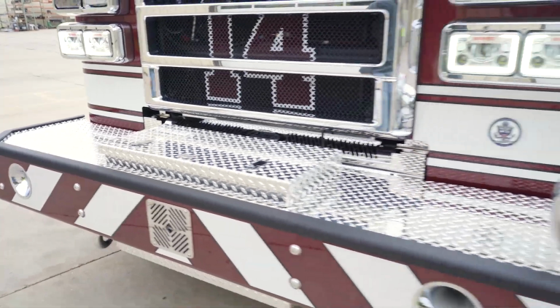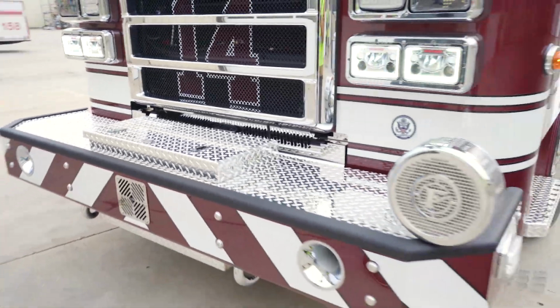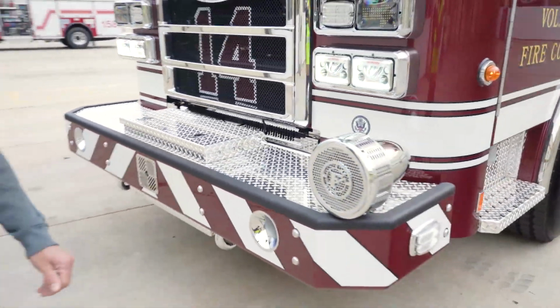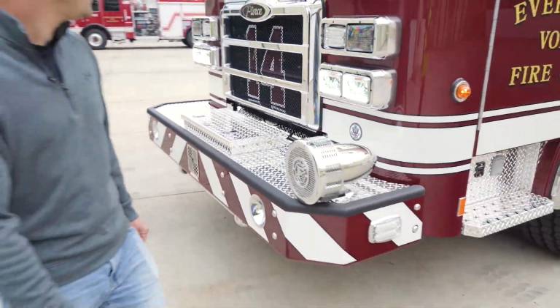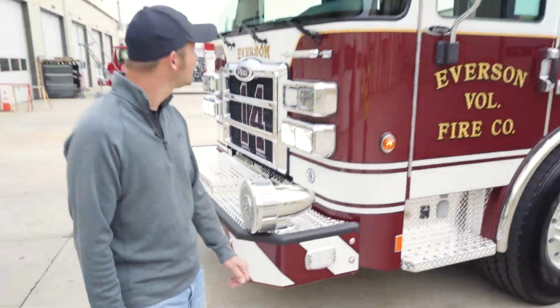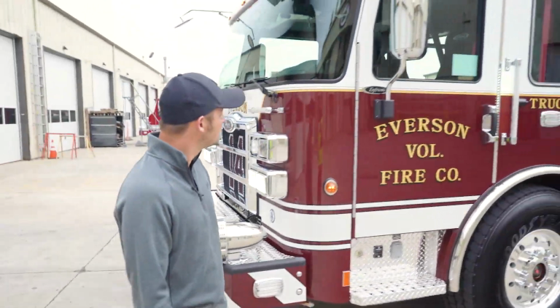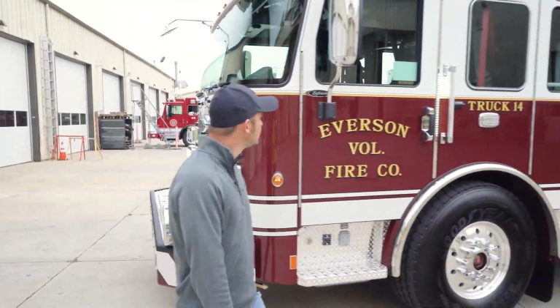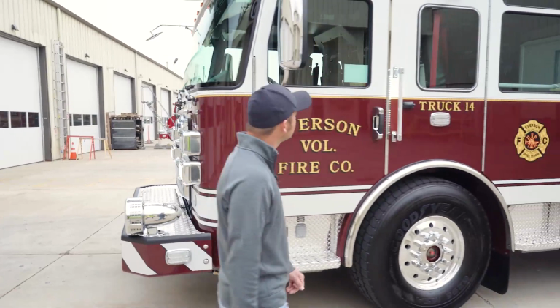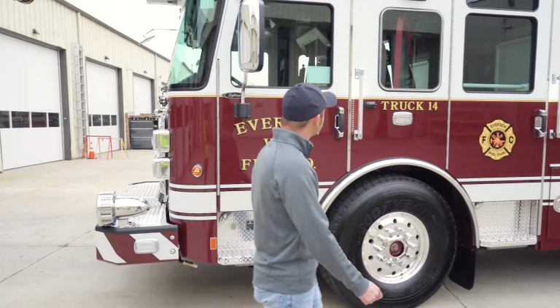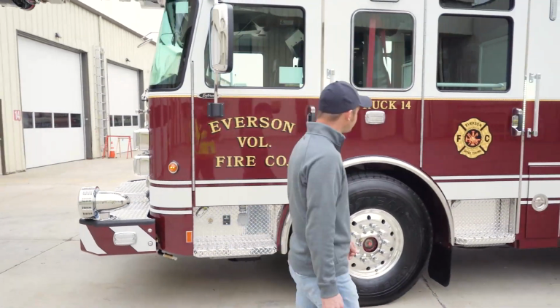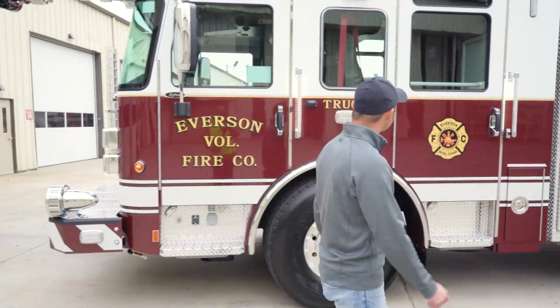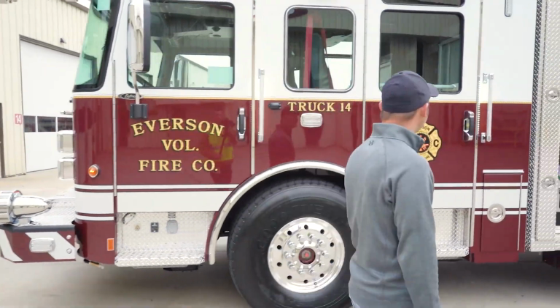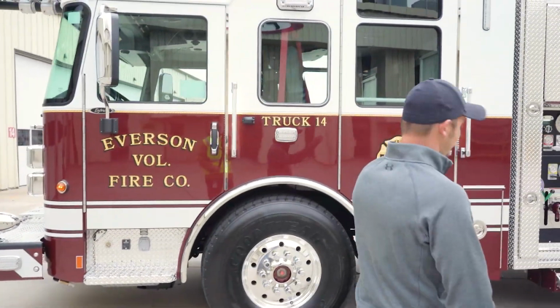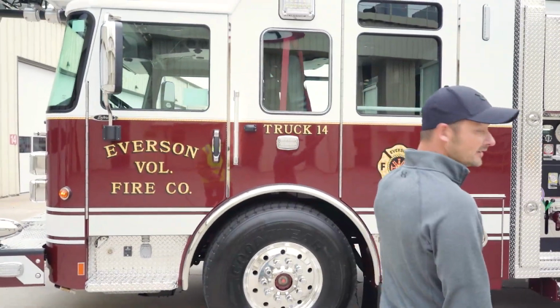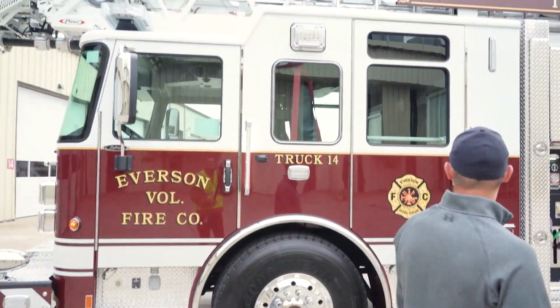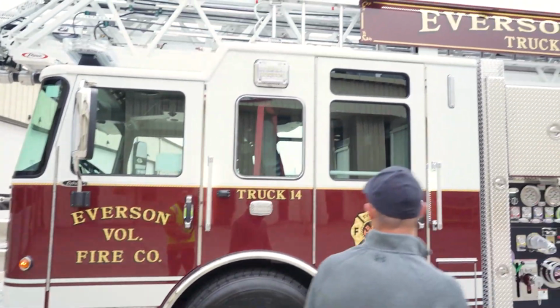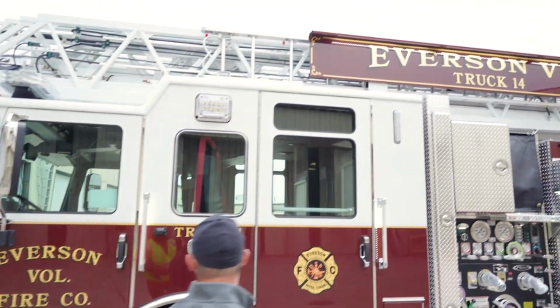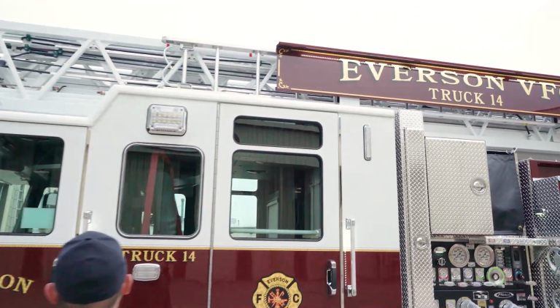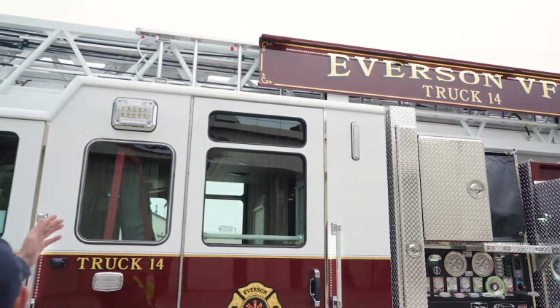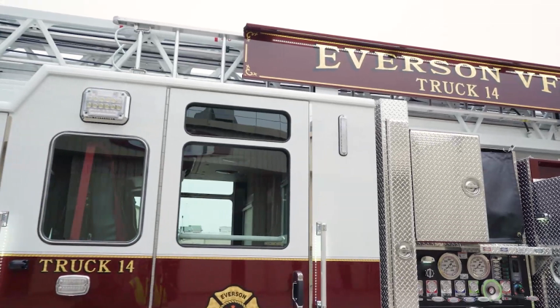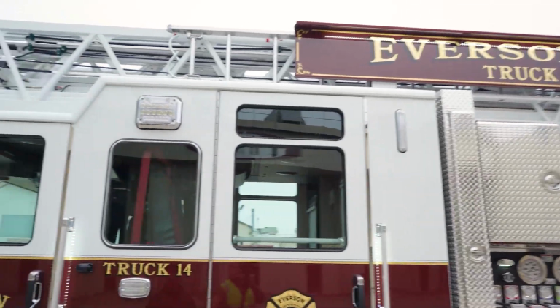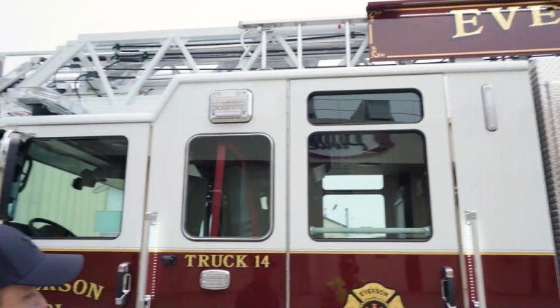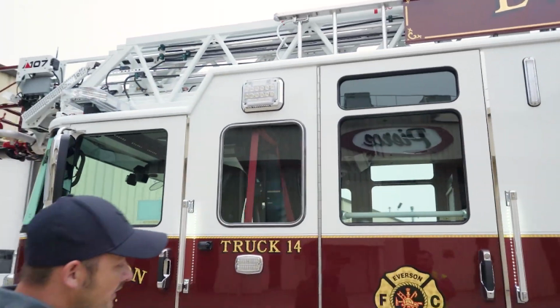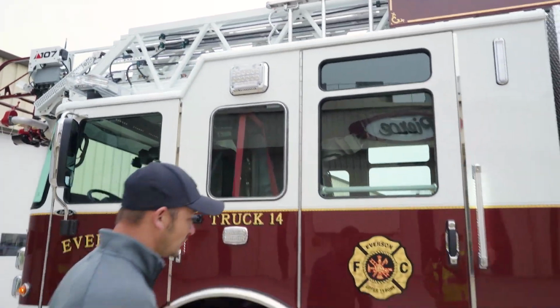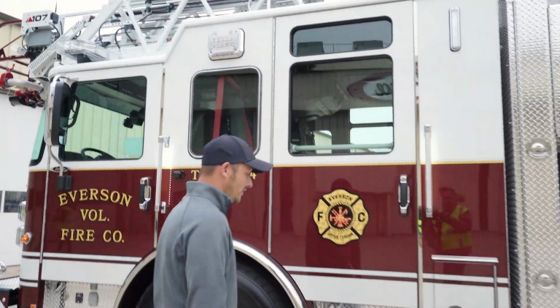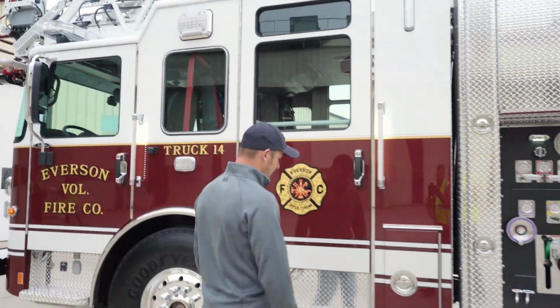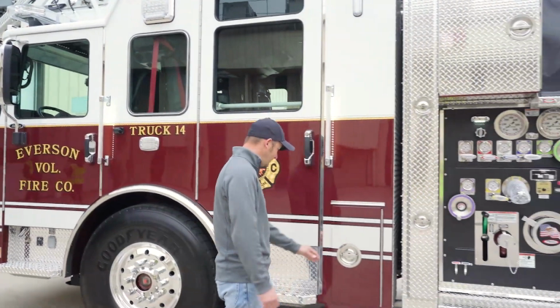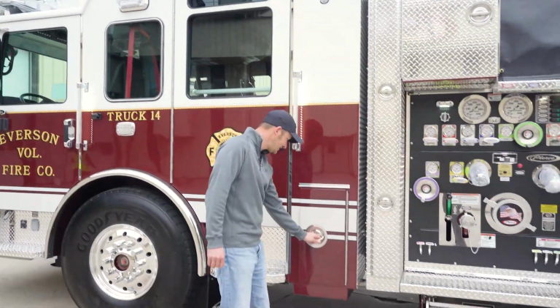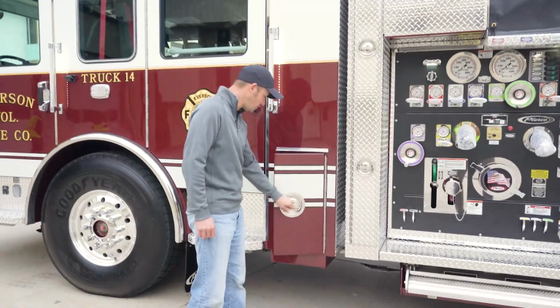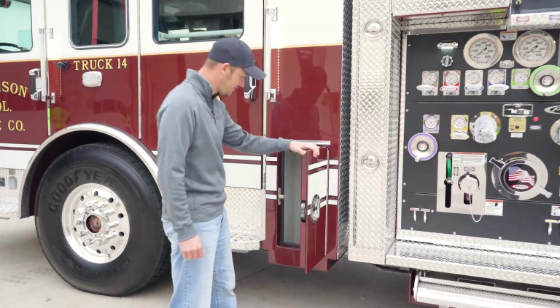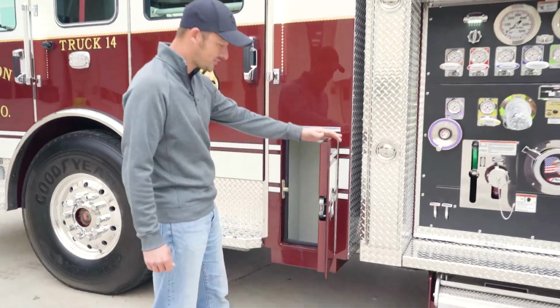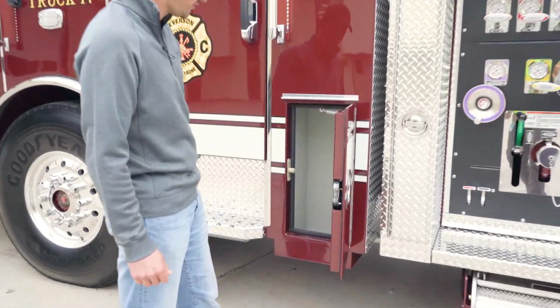Moving around to the side. We added the water tank level gauges there at the top, high-vis seat lights there, and a storage compartment here for water cans on both sides of the truck.